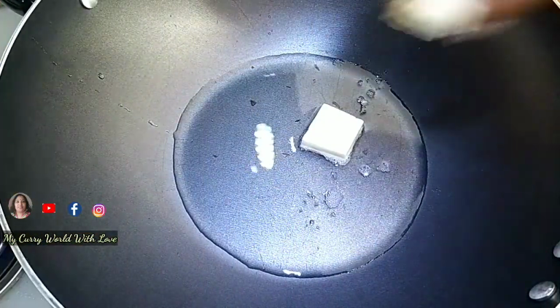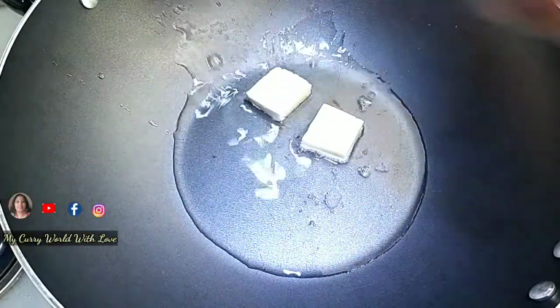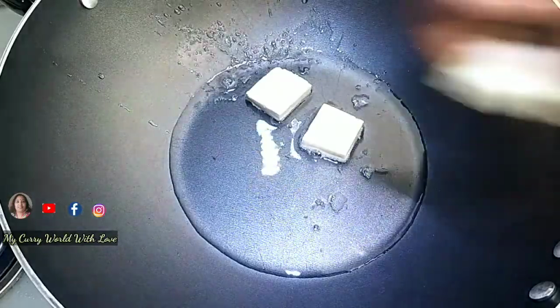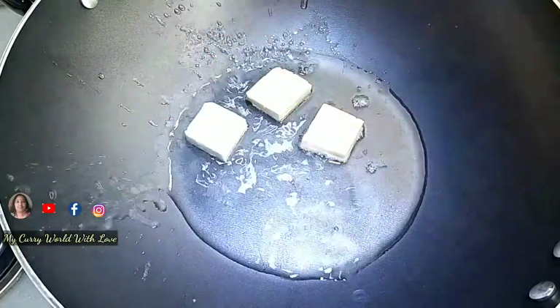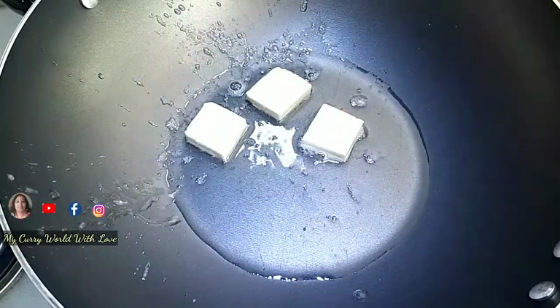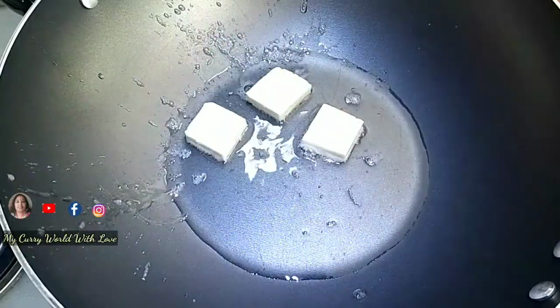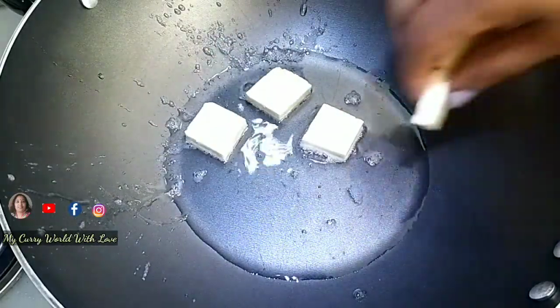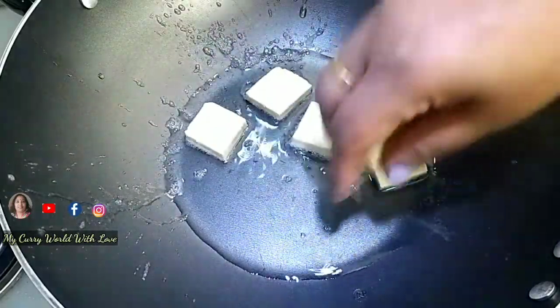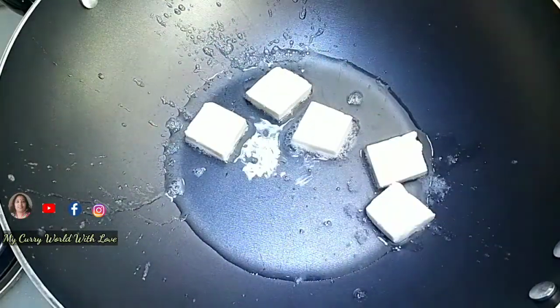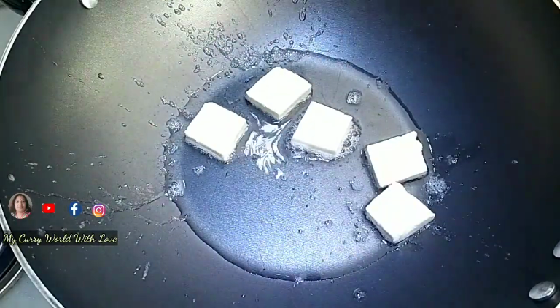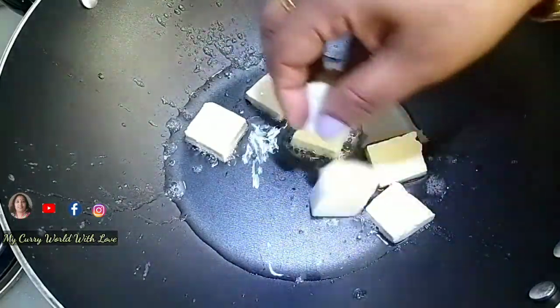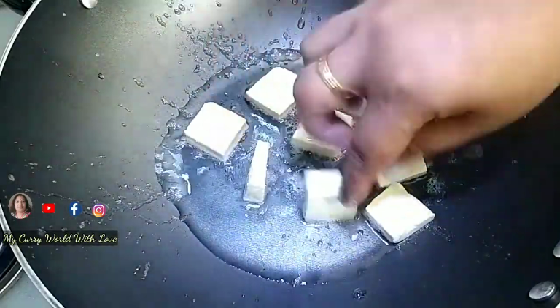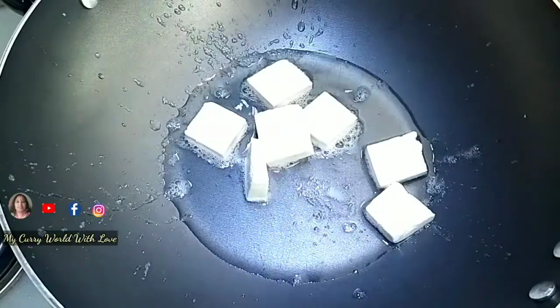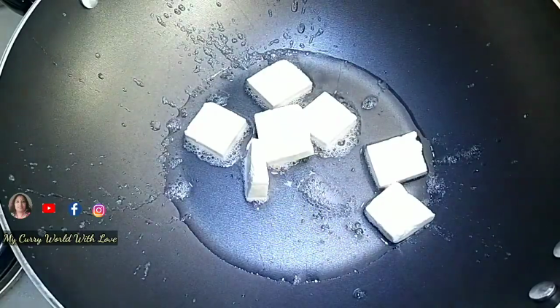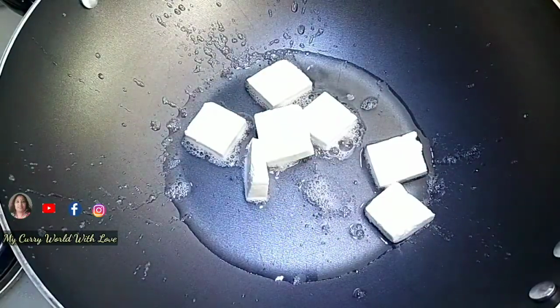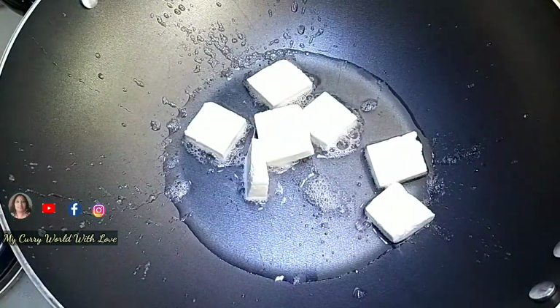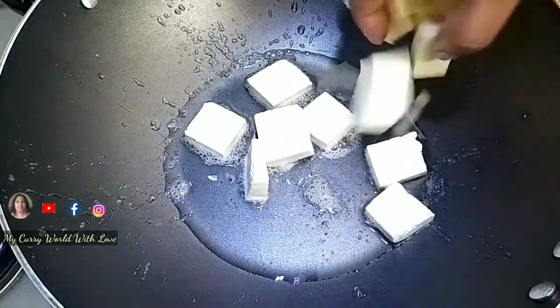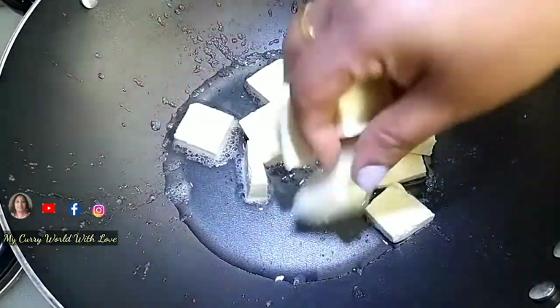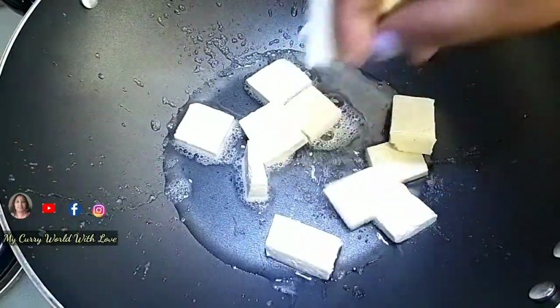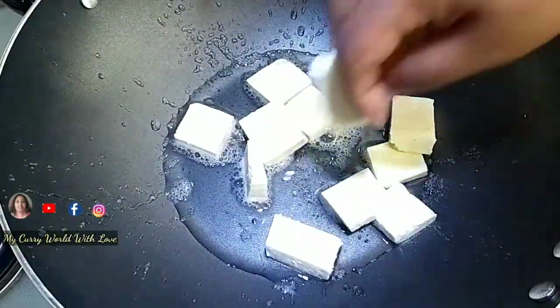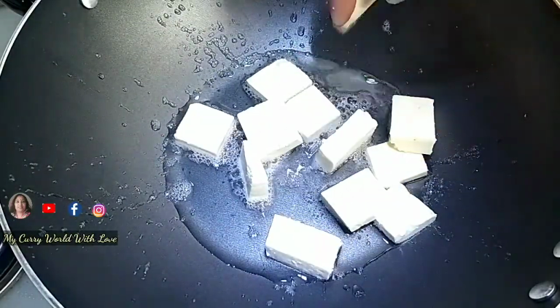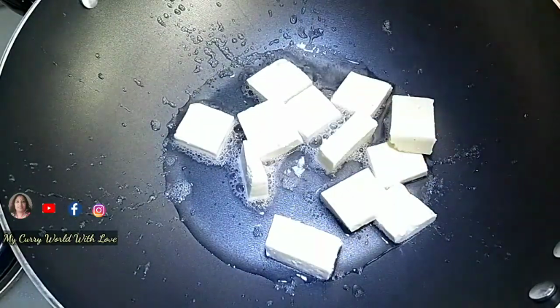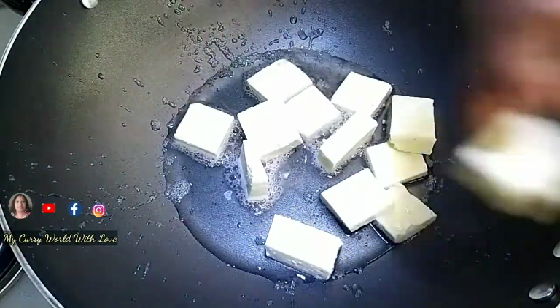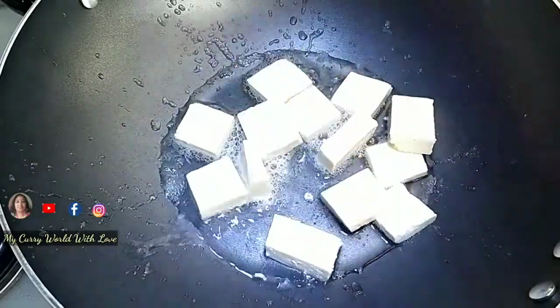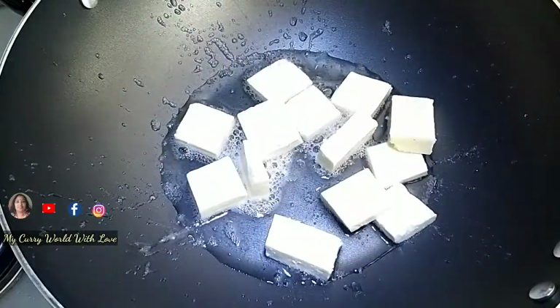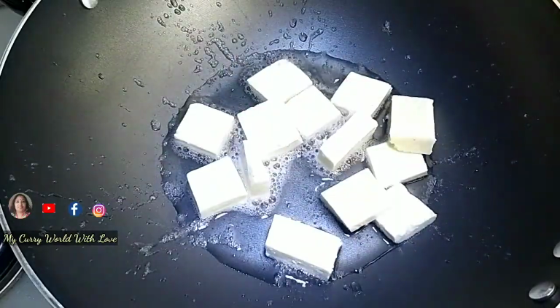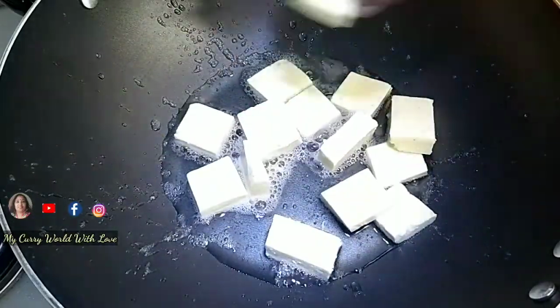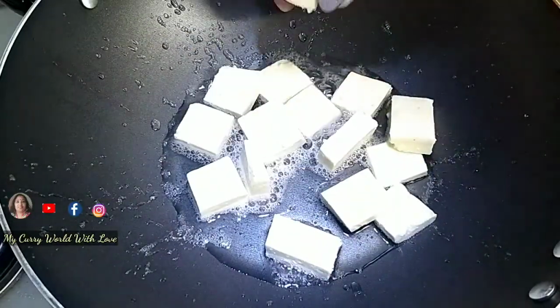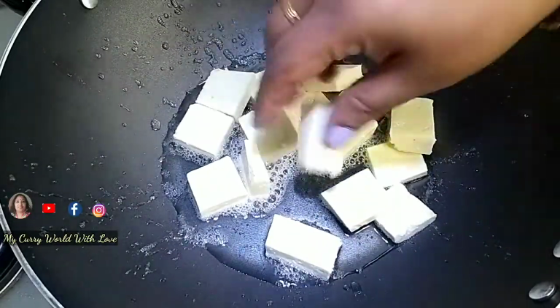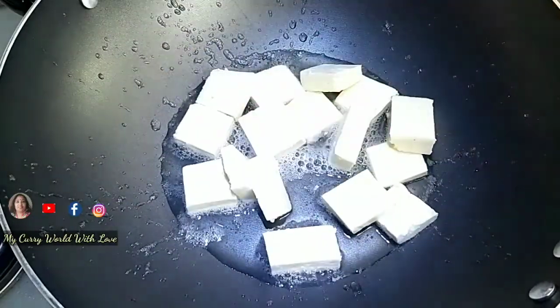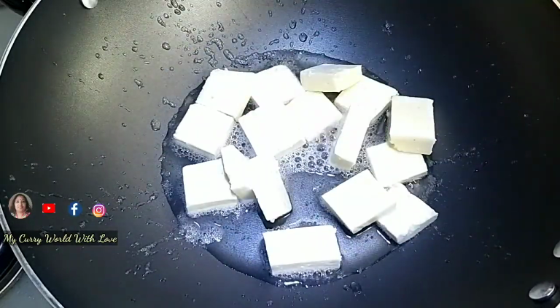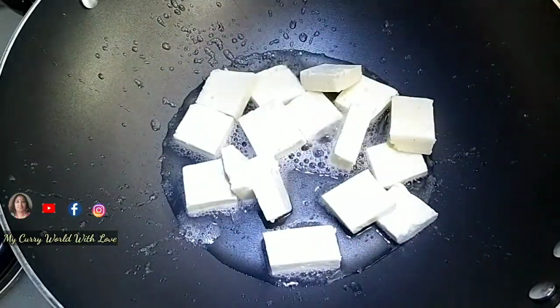I am going to add the paneer cubes — about 100 grams of paneer cubes. I will add a little bit more to taste.